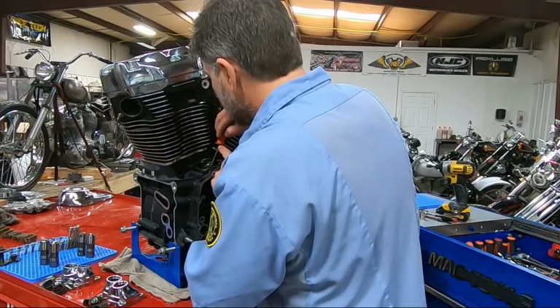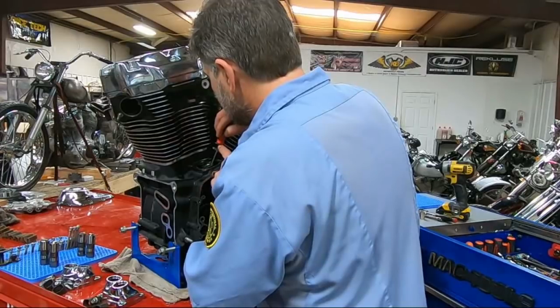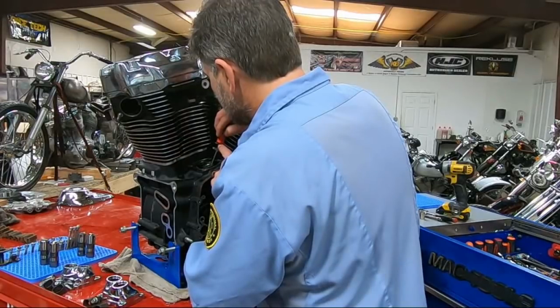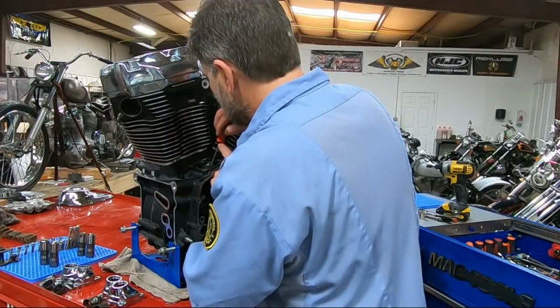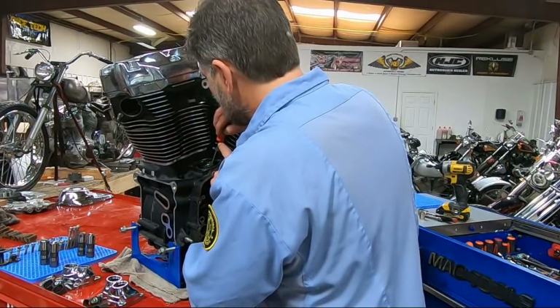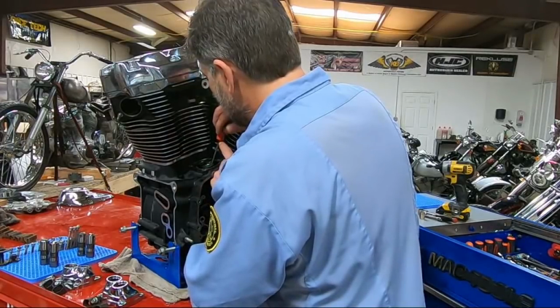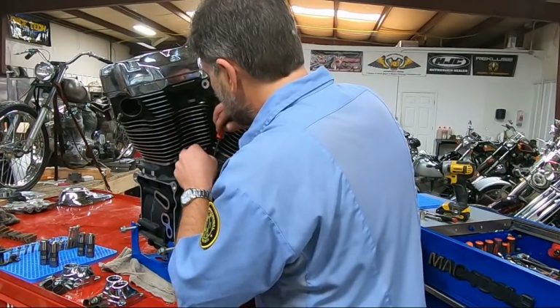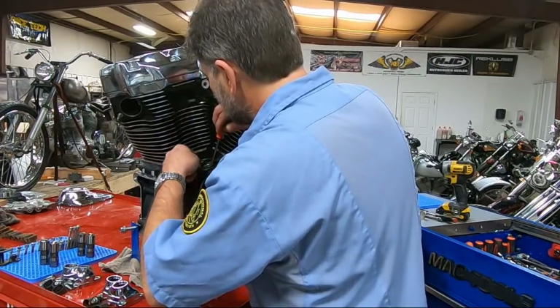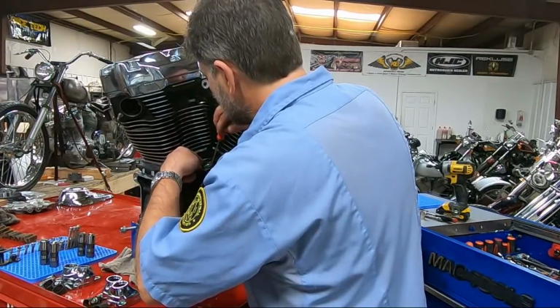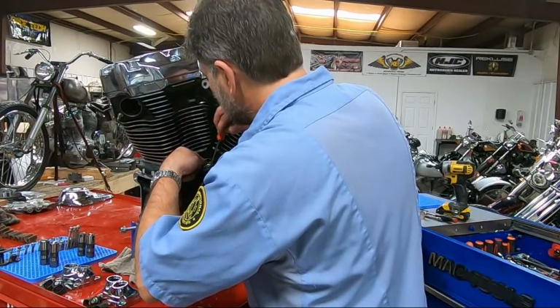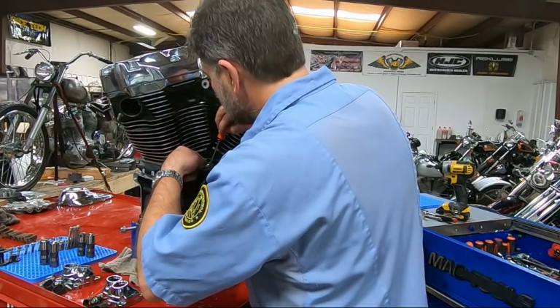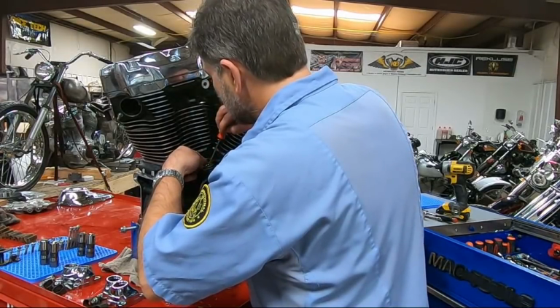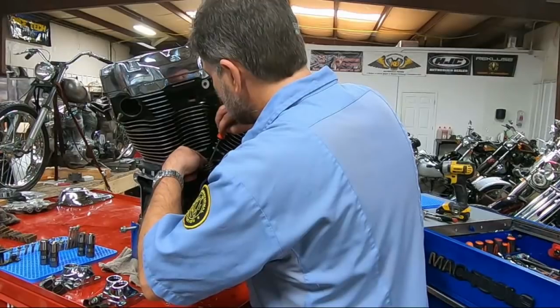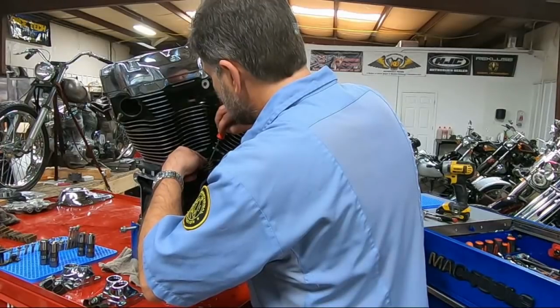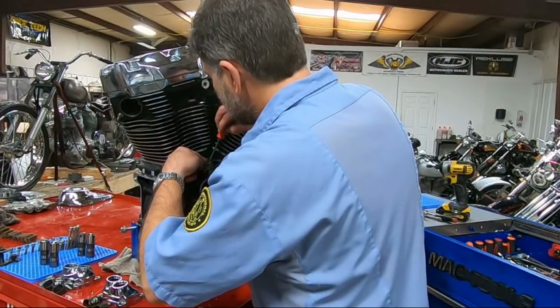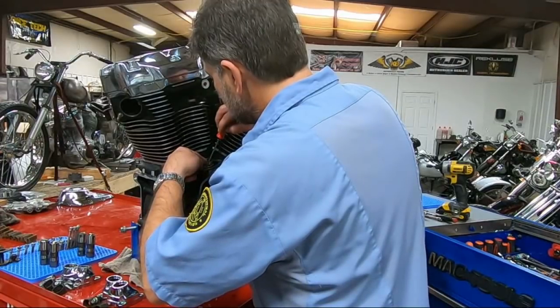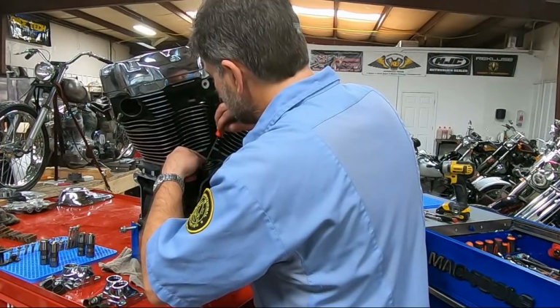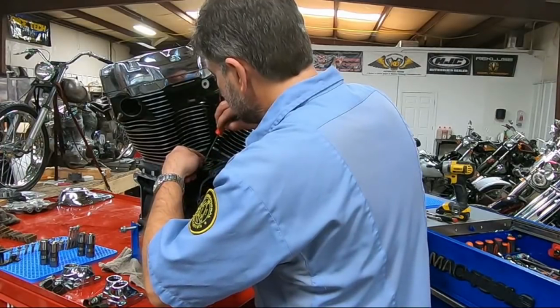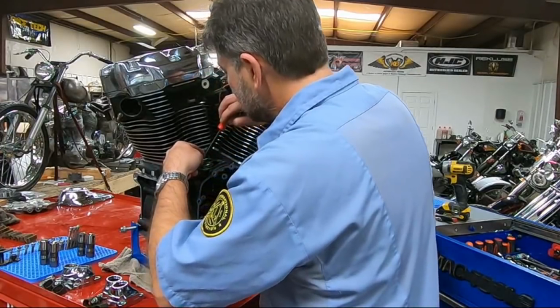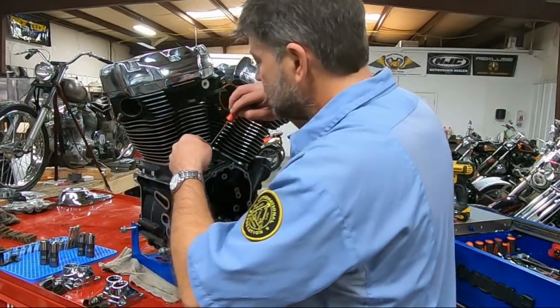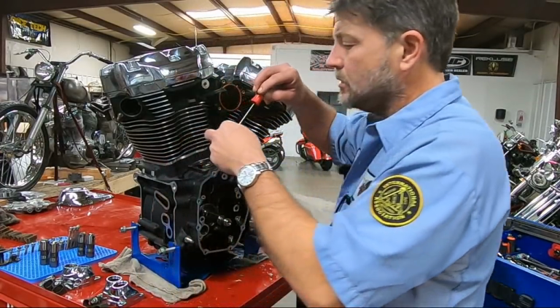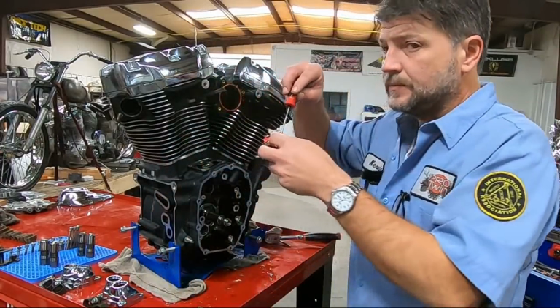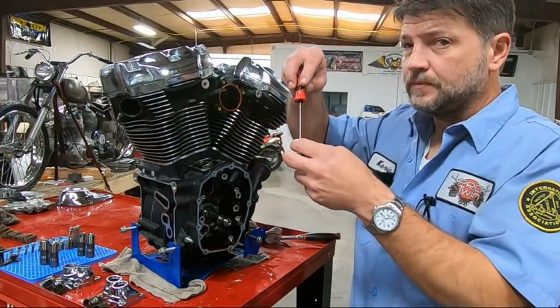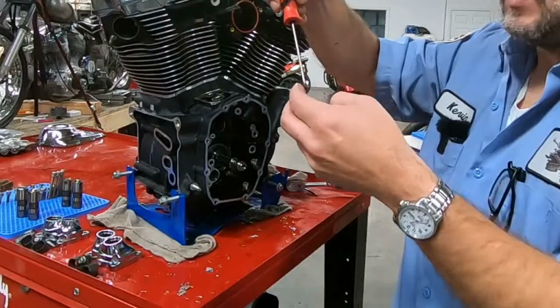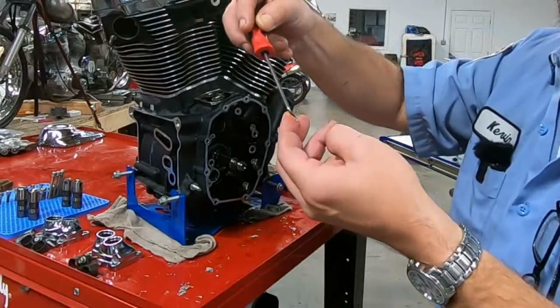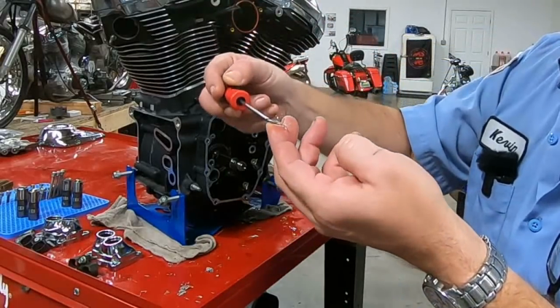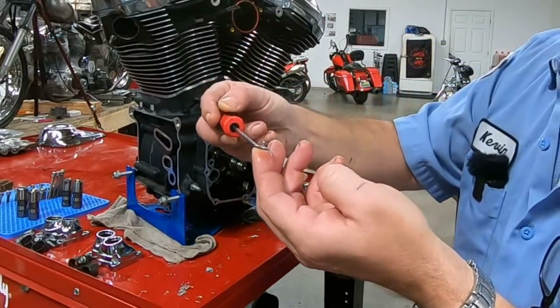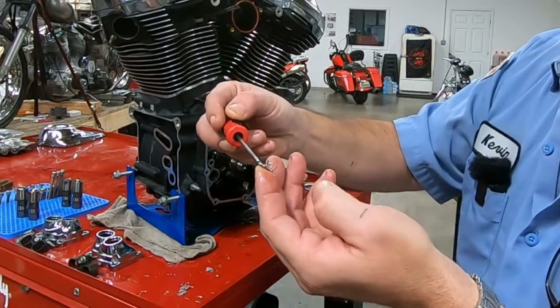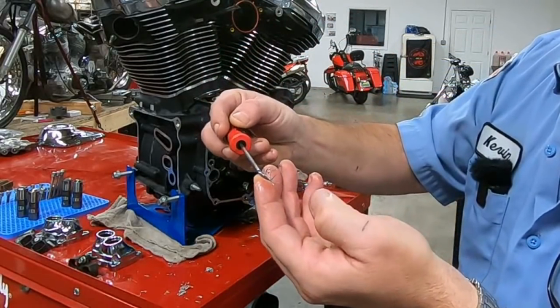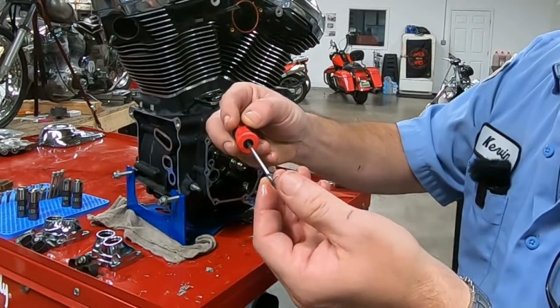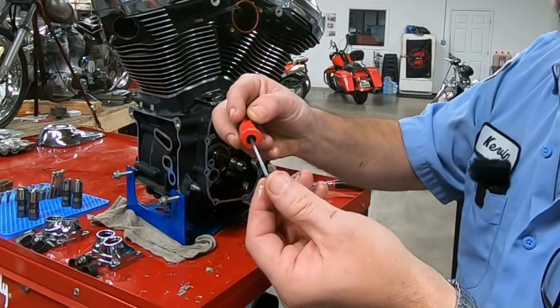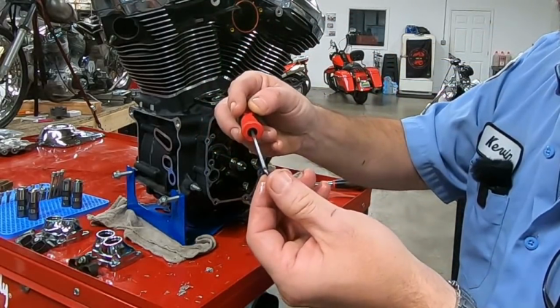Hang on — this is on the rear. Wow. This is rear exhaust. That looks more like drilling shavings.